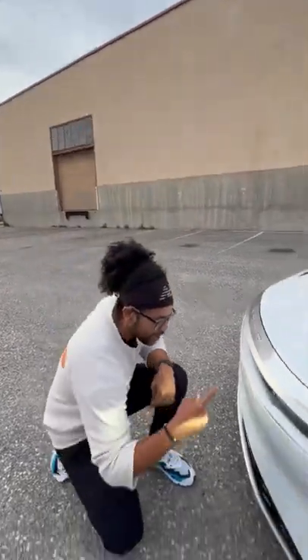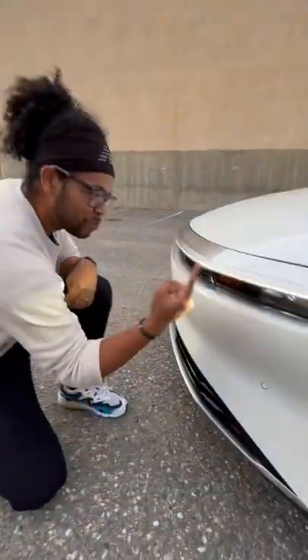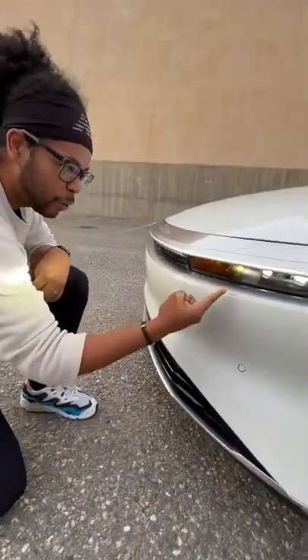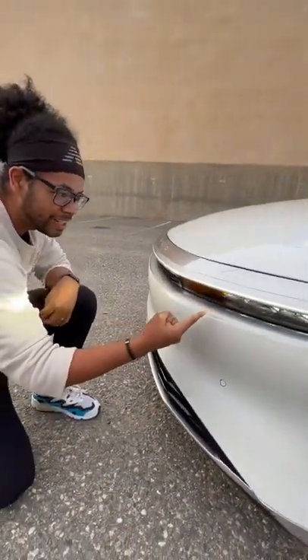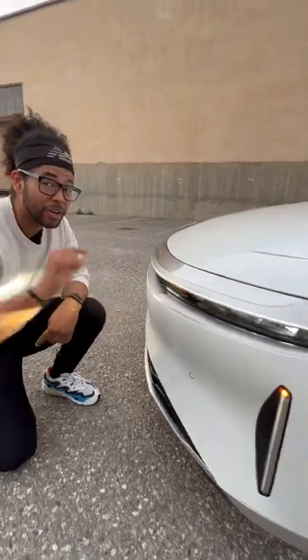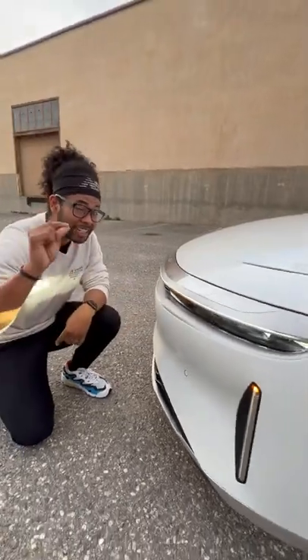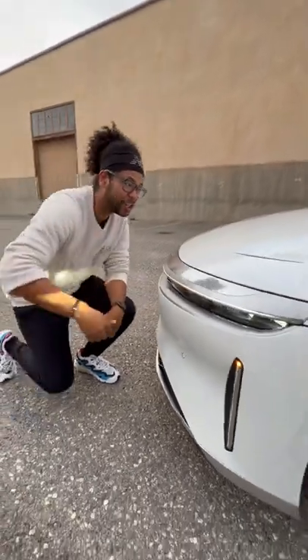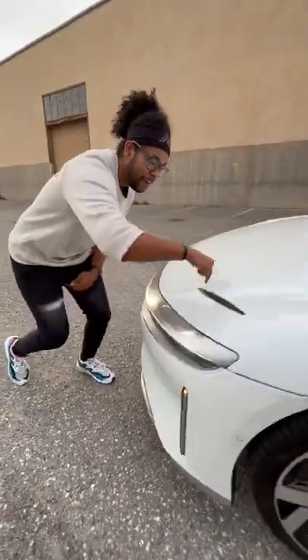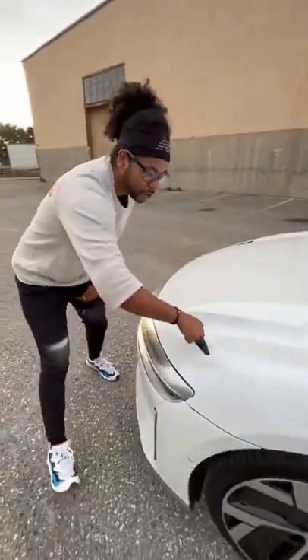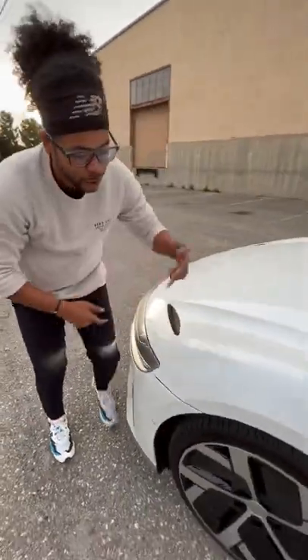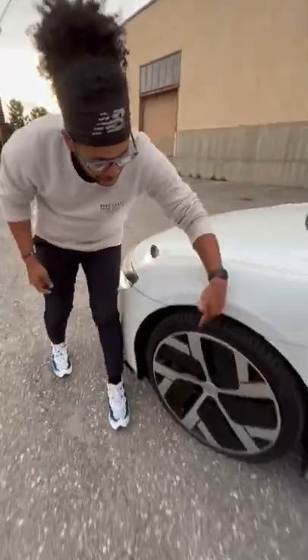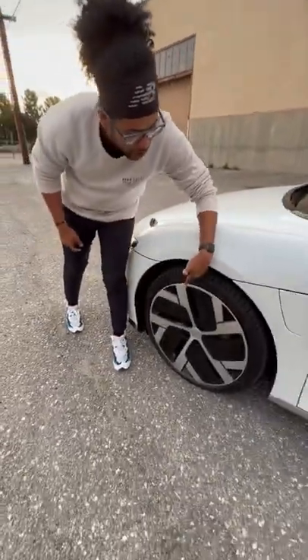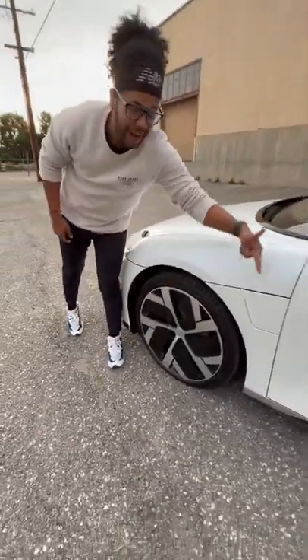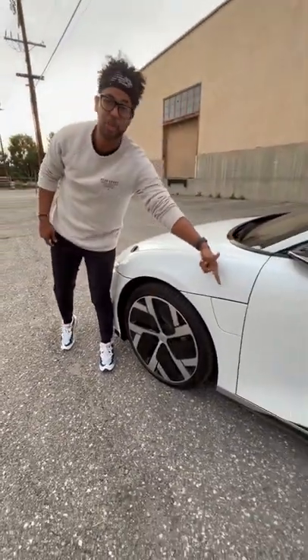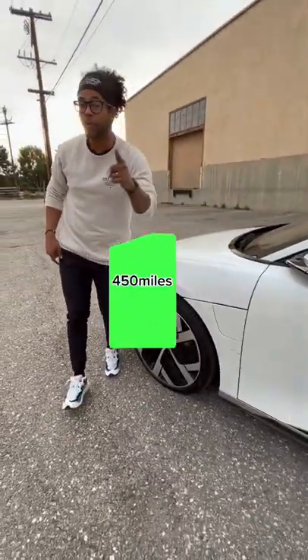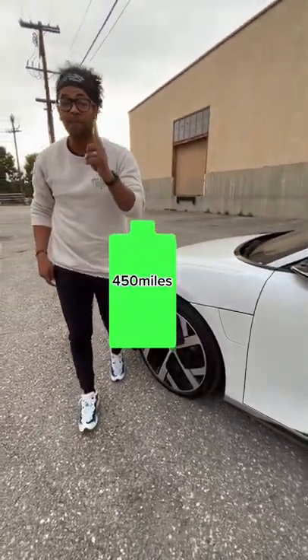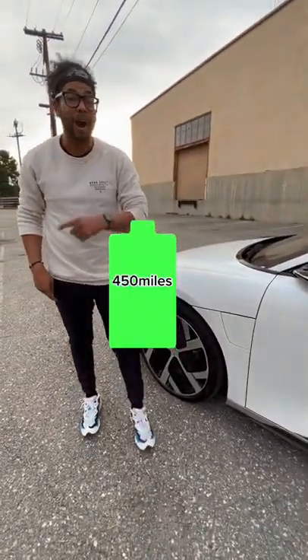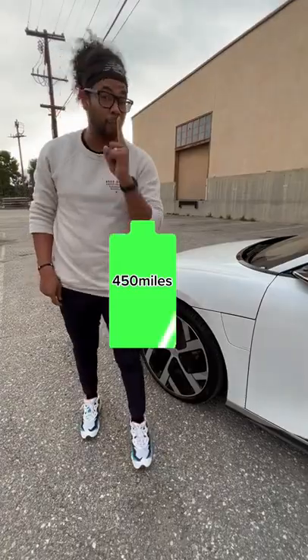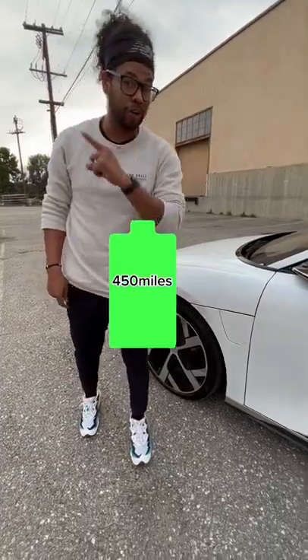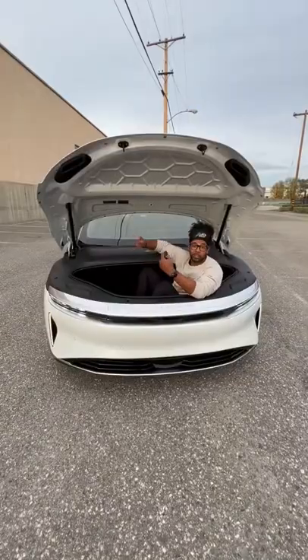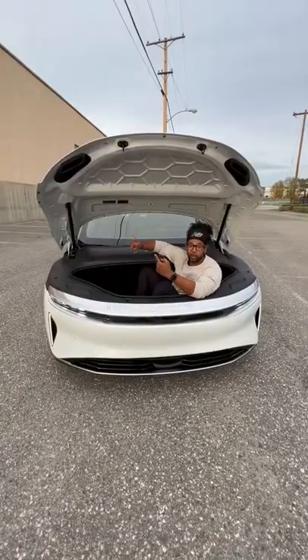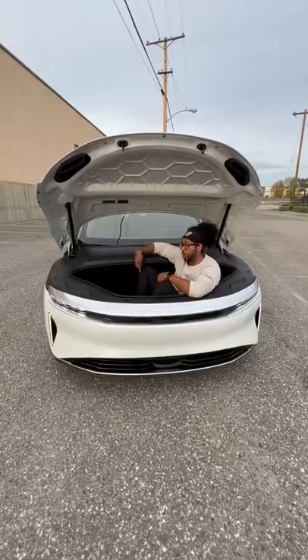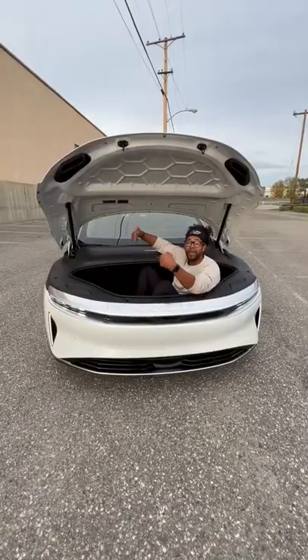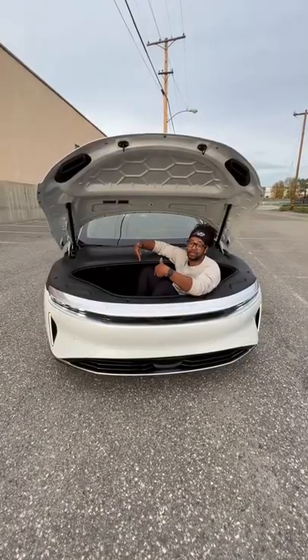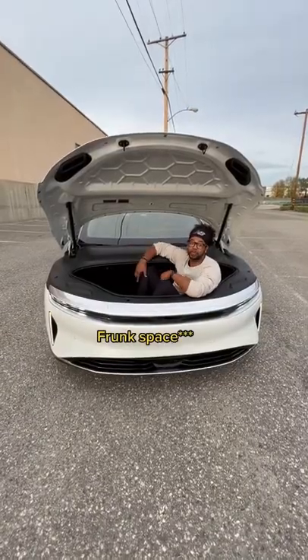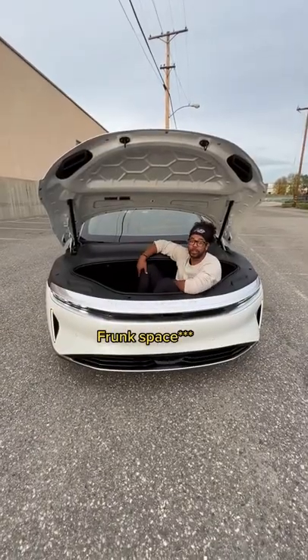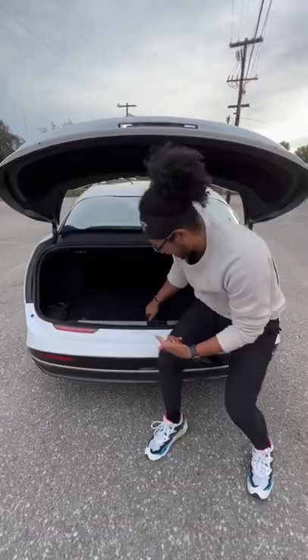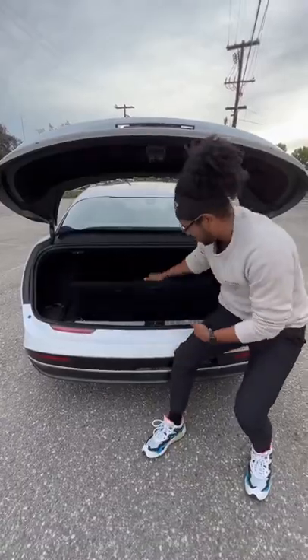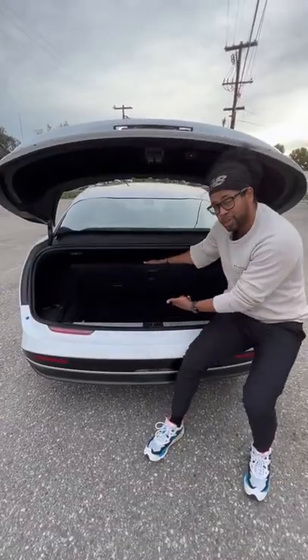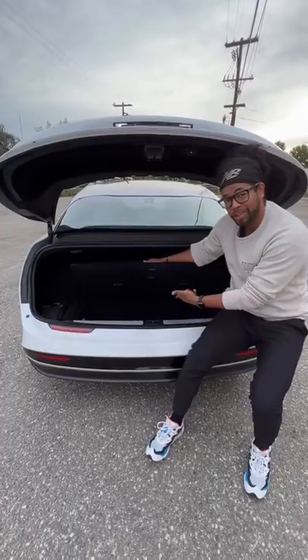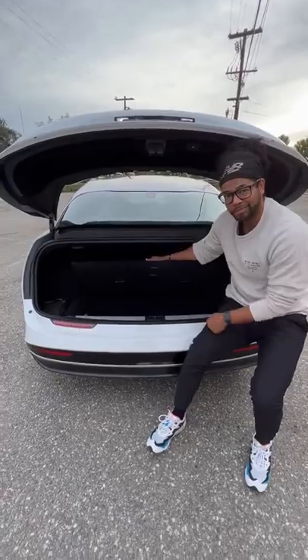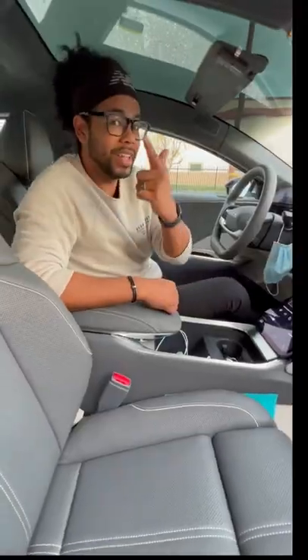You're going to have these really cool LED lights that are the thinnest in the industry, functional aero, aero wheels, and this can do about 450 miles on one charge. Since there's no engine, you have massive amounts of trunk space and more storage under there.